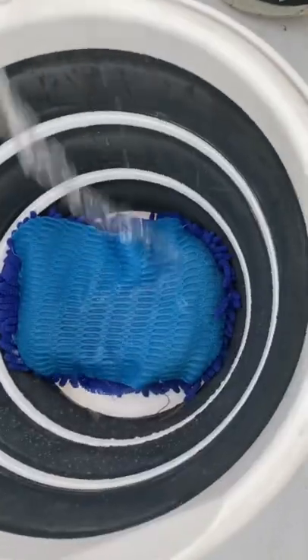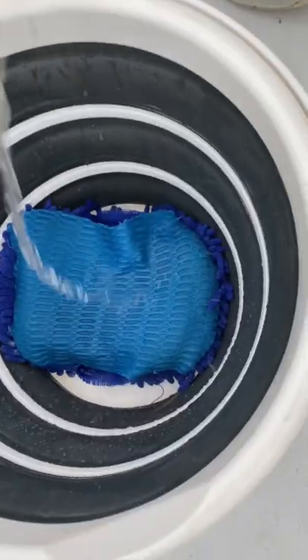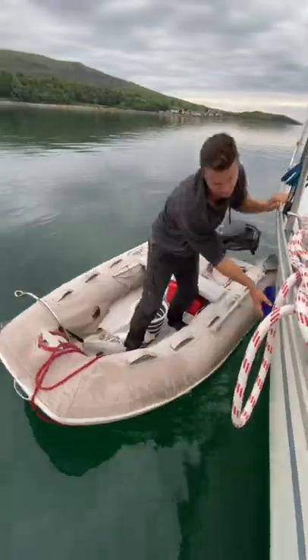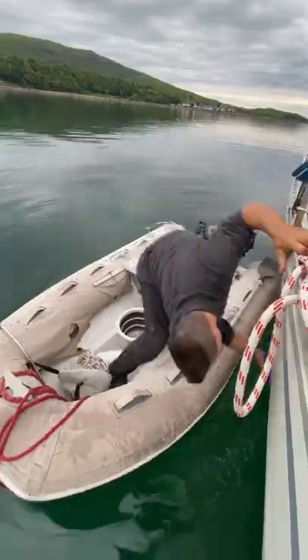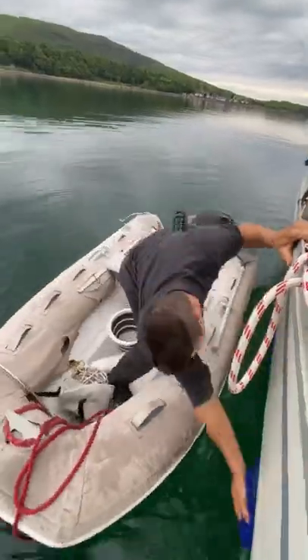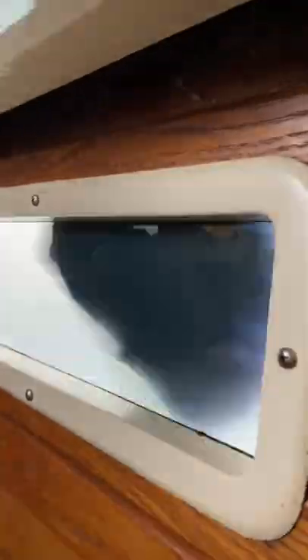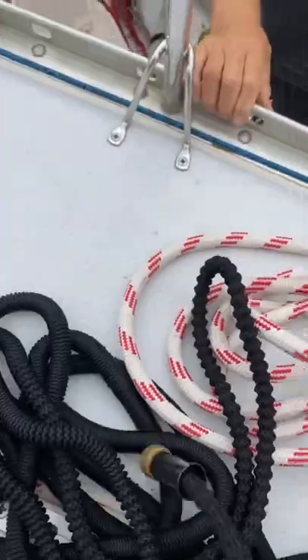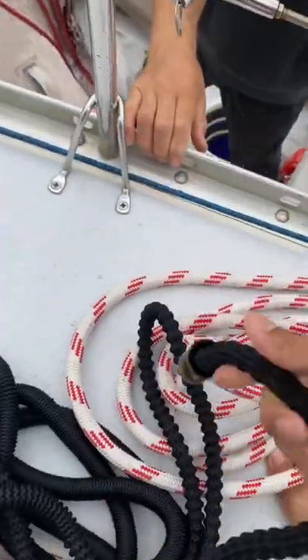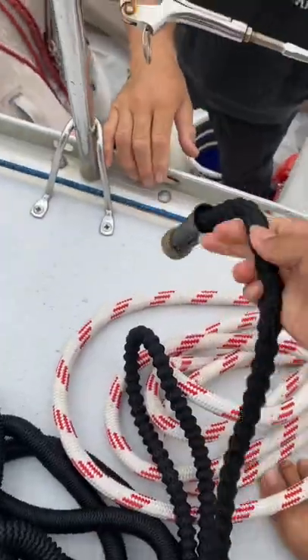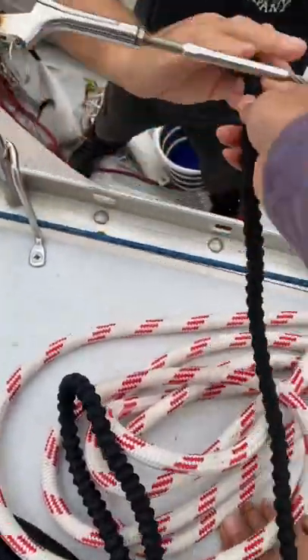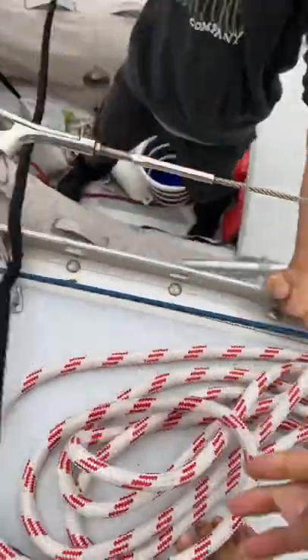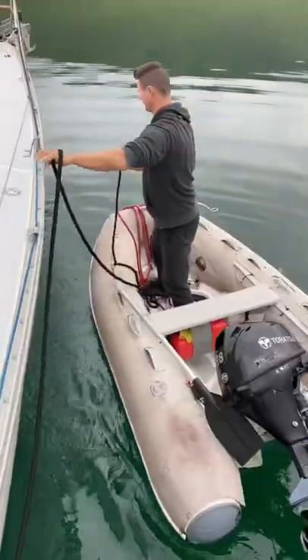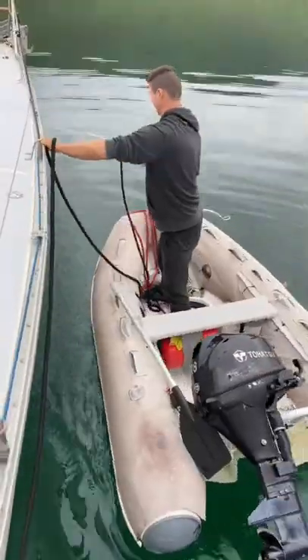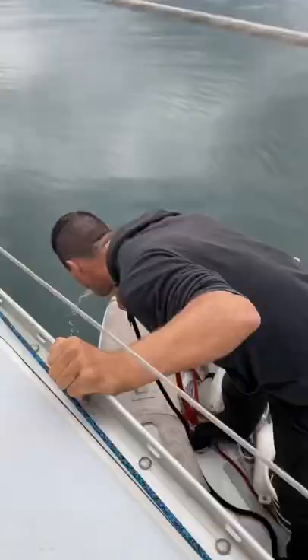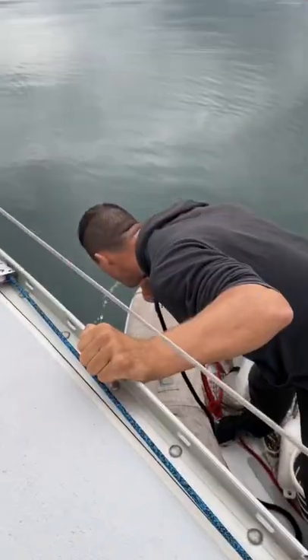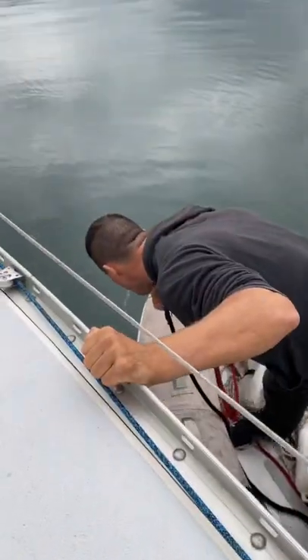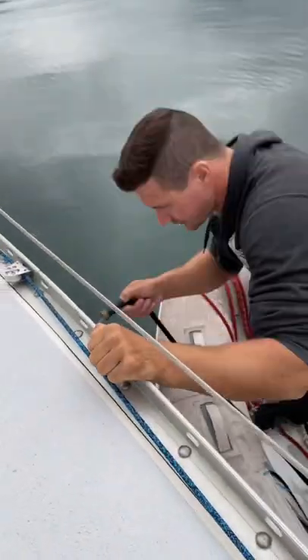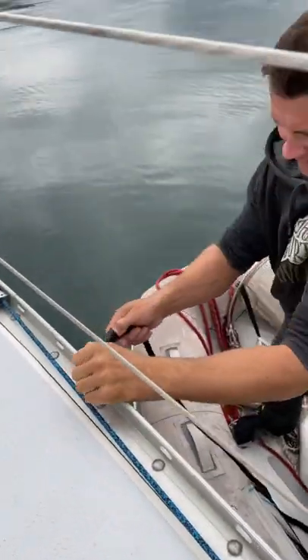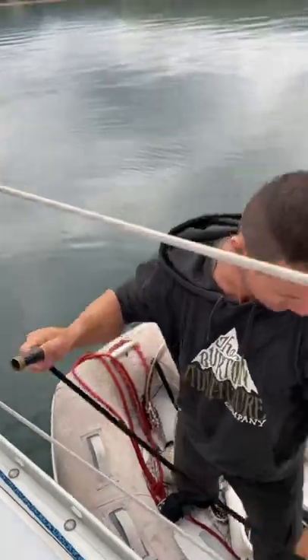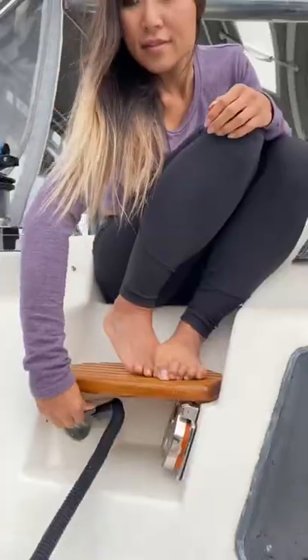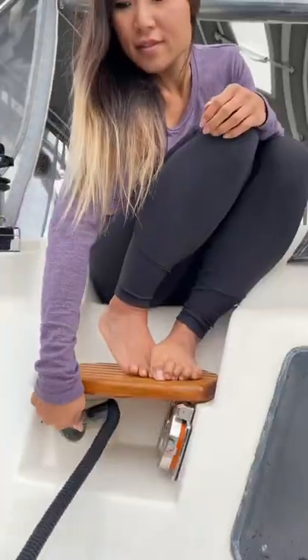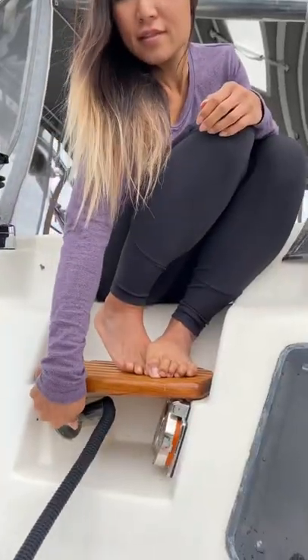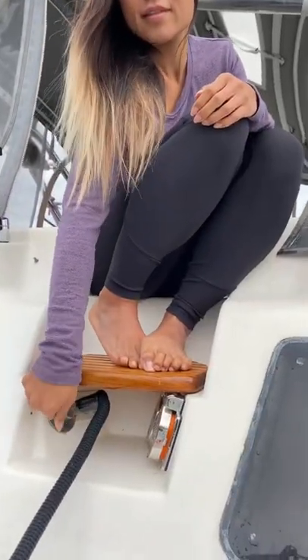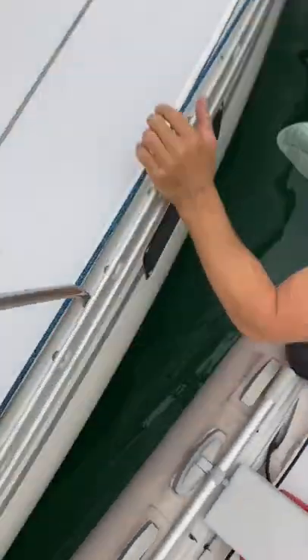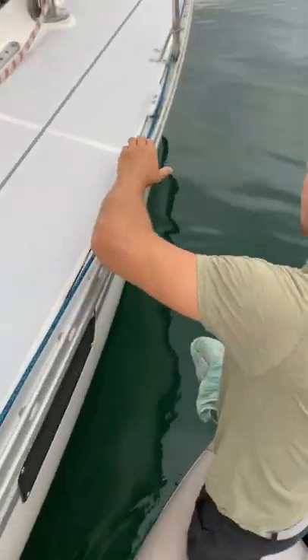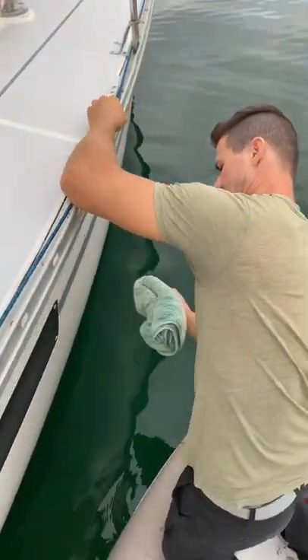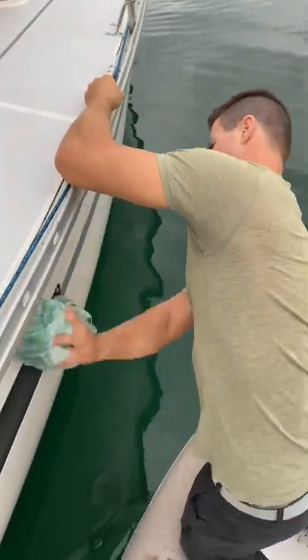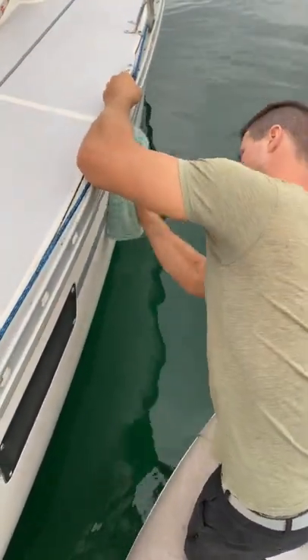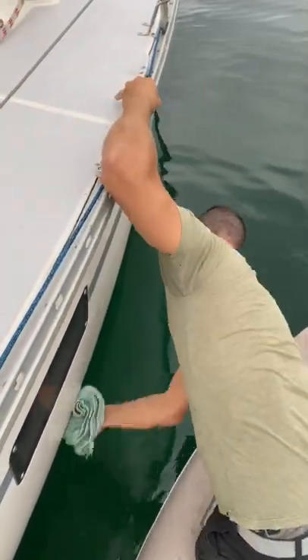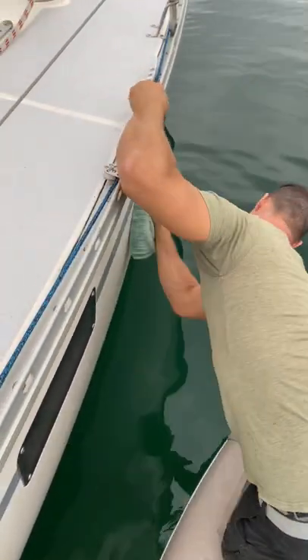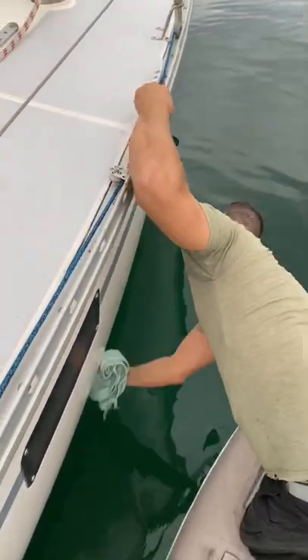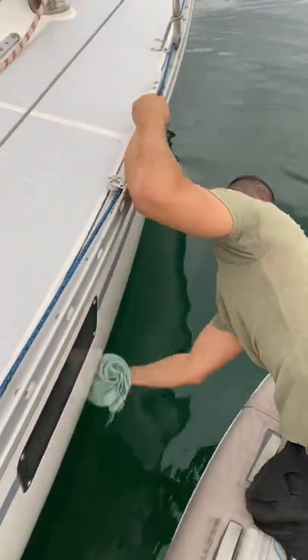Travis gets in the dinghy and starts scrubbing away. I'll stay up top and pass him the hose when he's ready for rinsing or for sipping, and then shut it off to conserve the water we have on board. Wiping her dry isn't all that fun, but gives a decent arm pump.